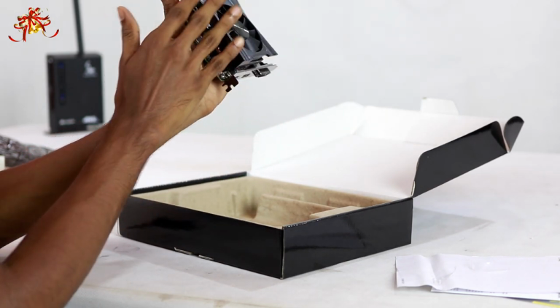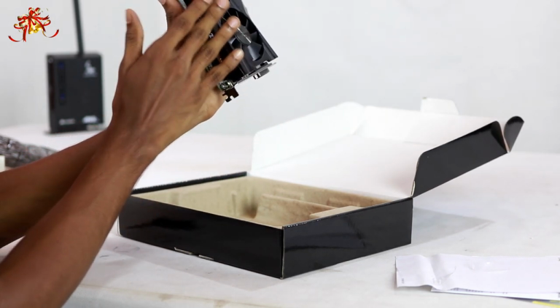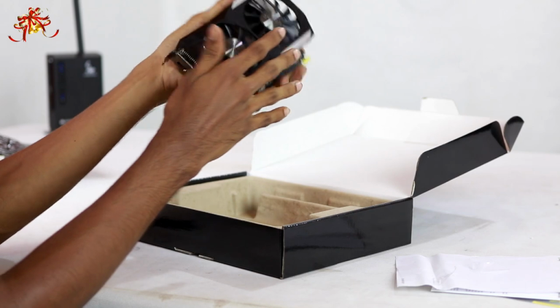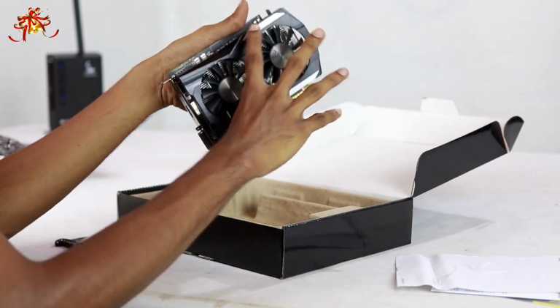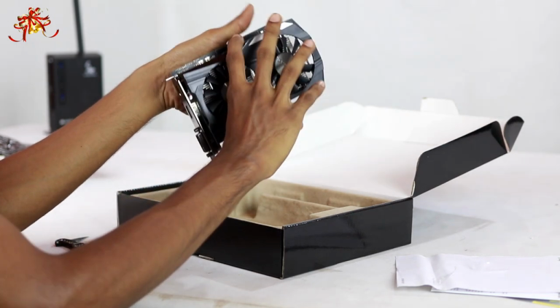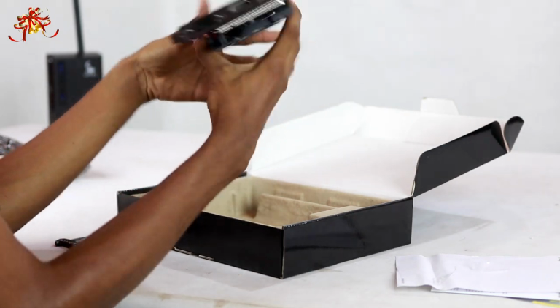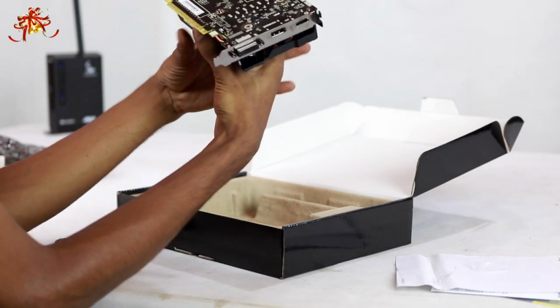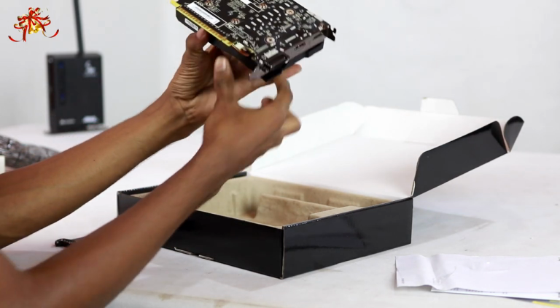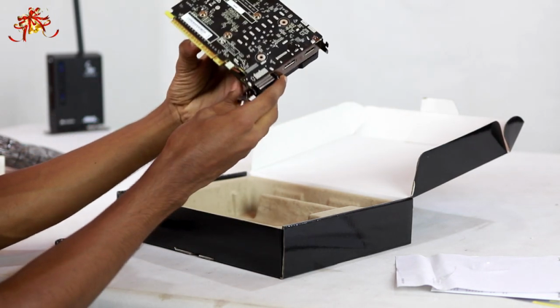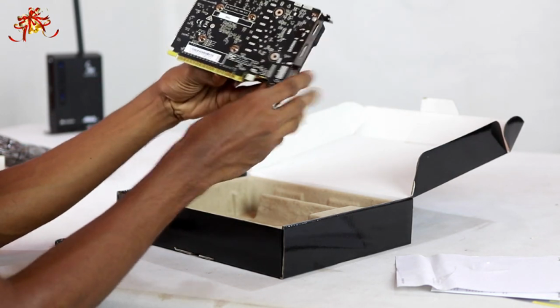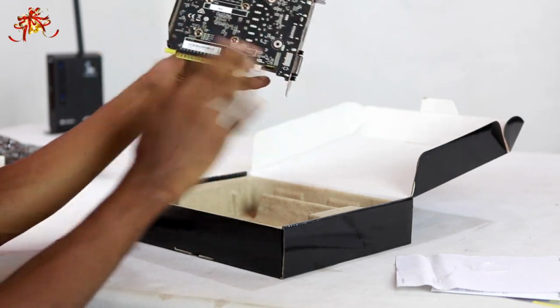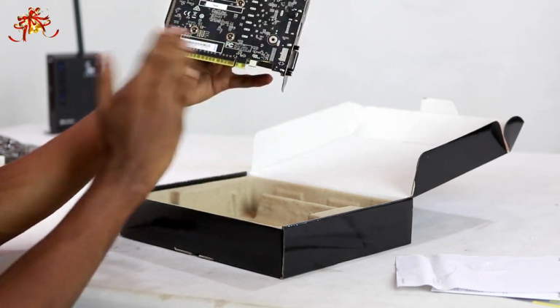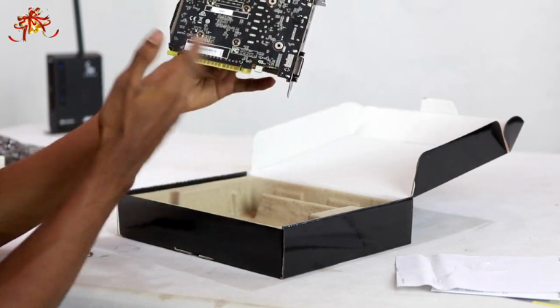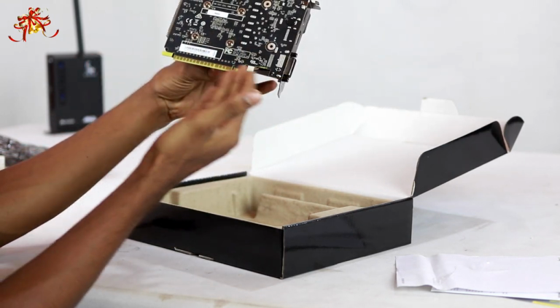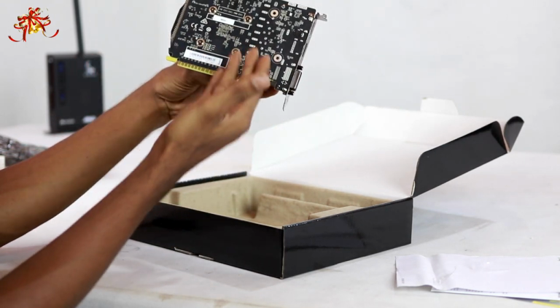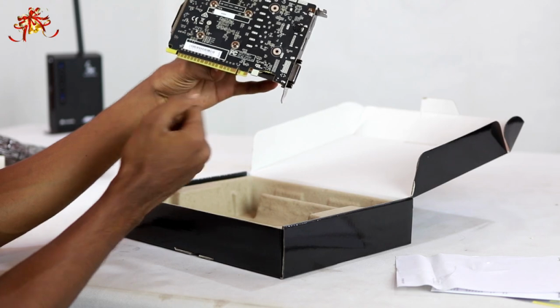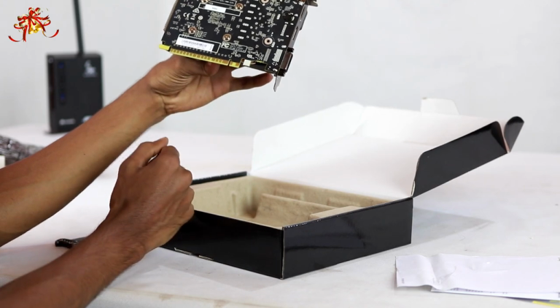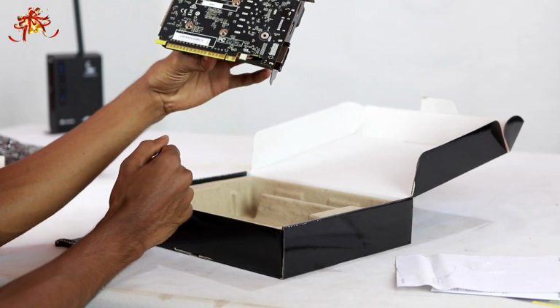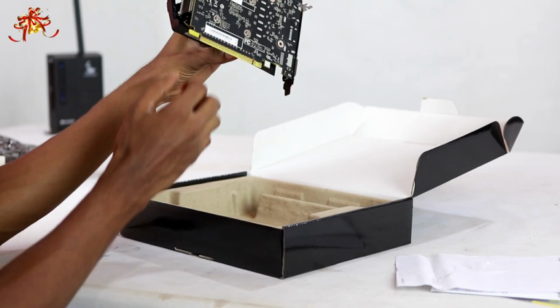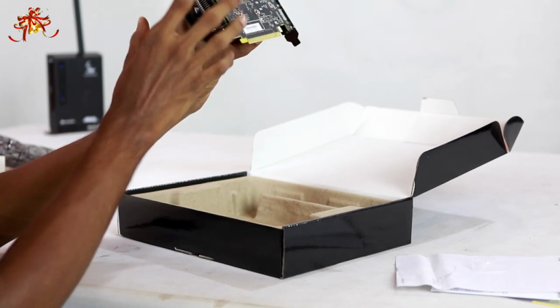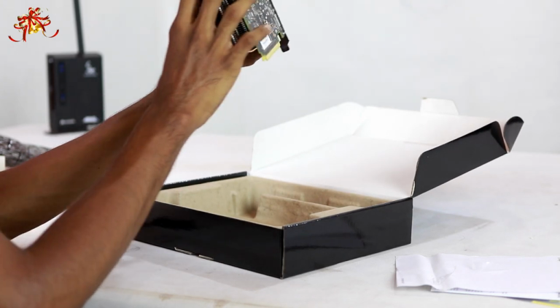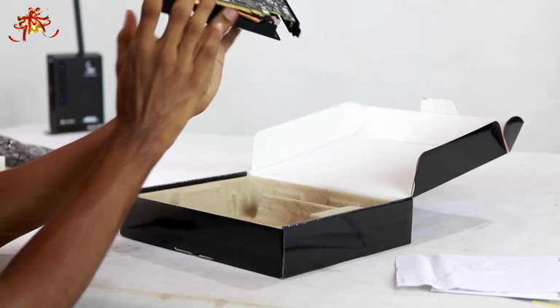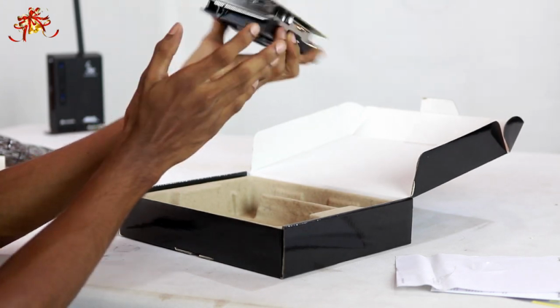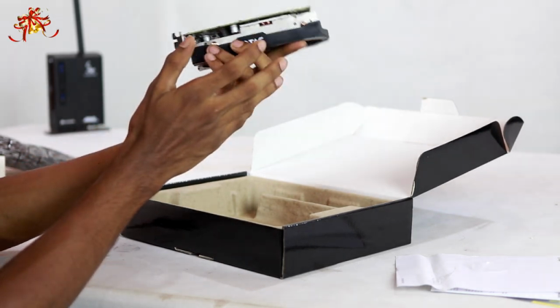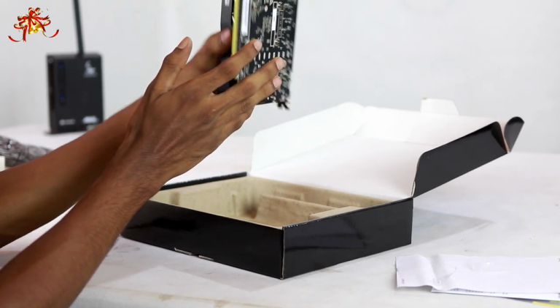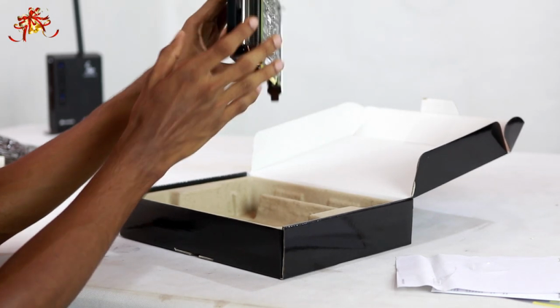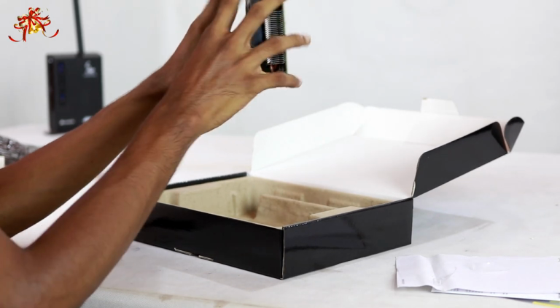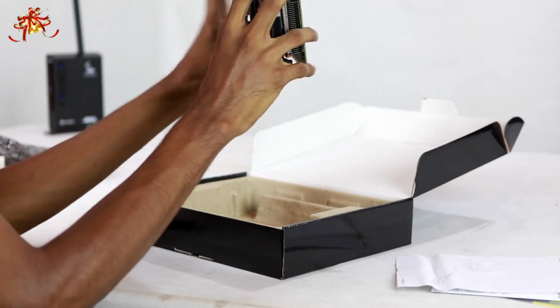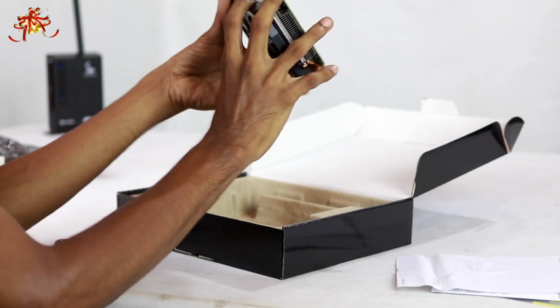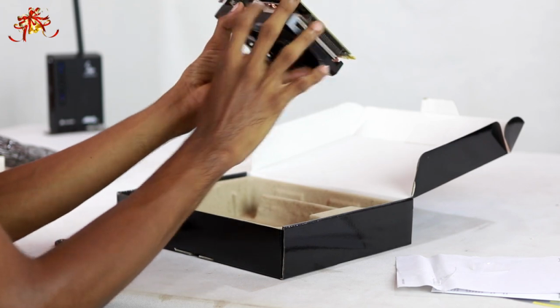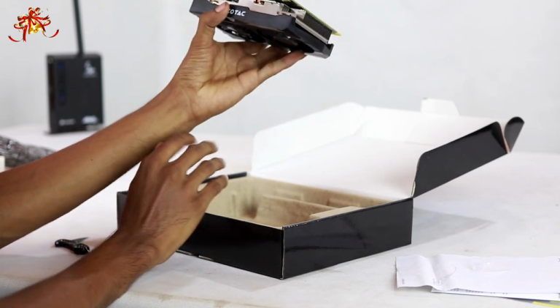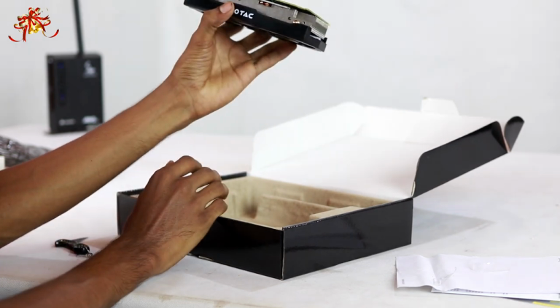This is the heatsync. If you want a backplate, you can use the PCB. If you want a power connector, you can use a 300W power supply.